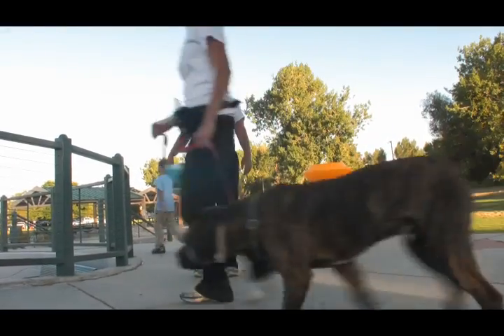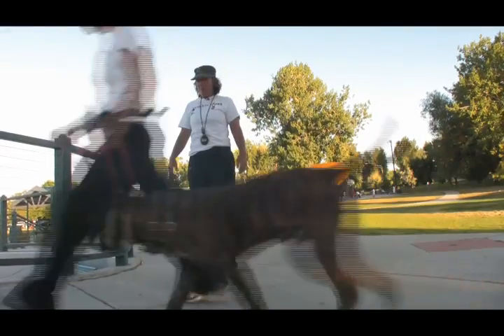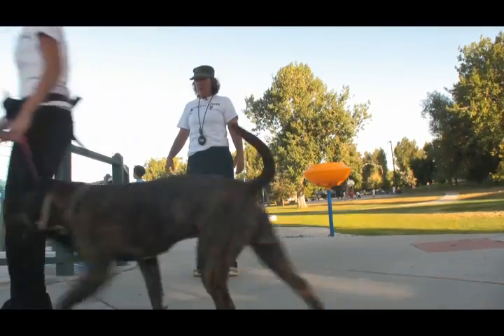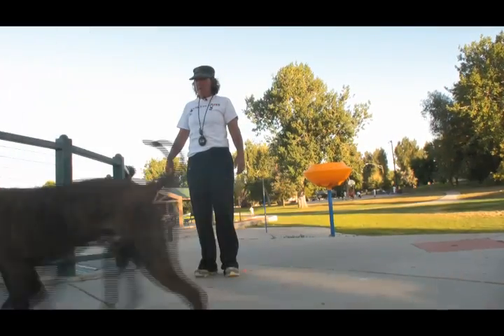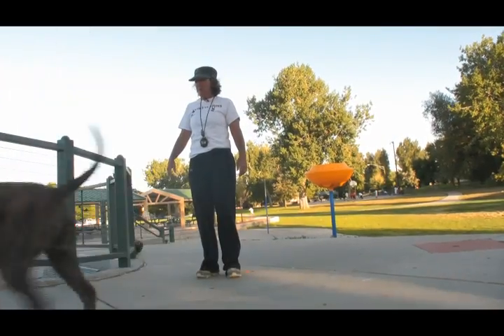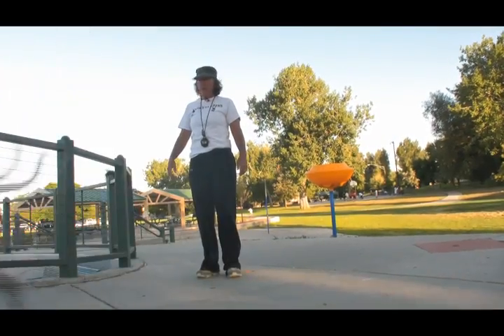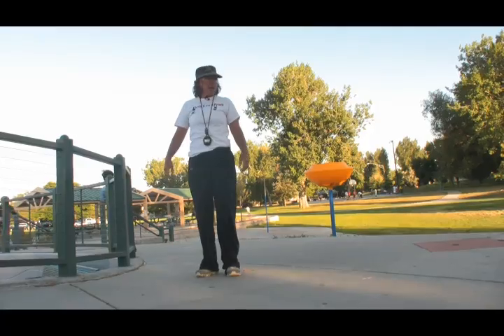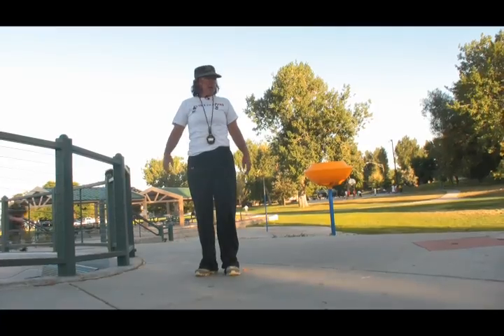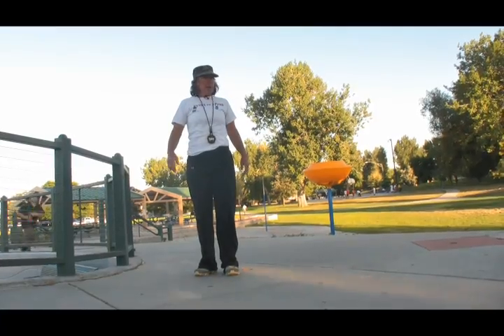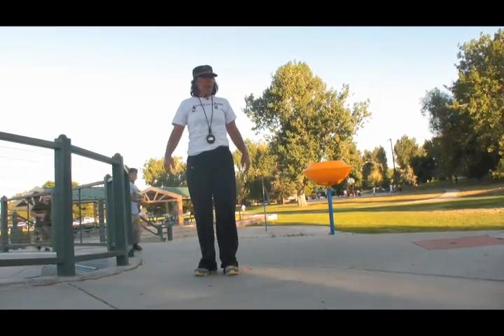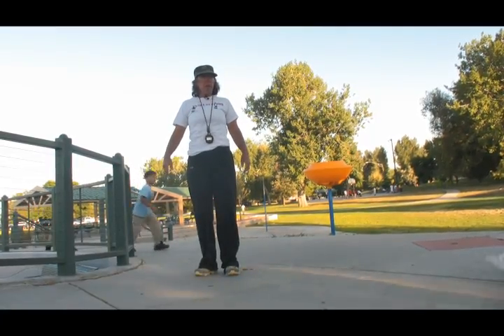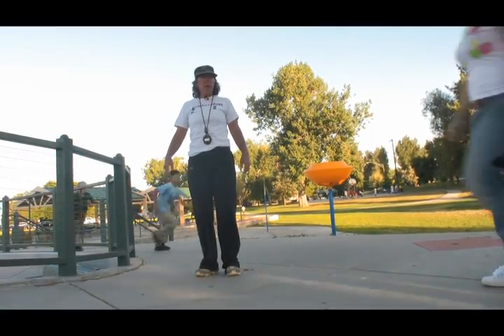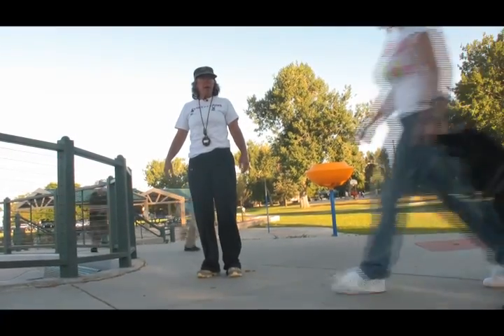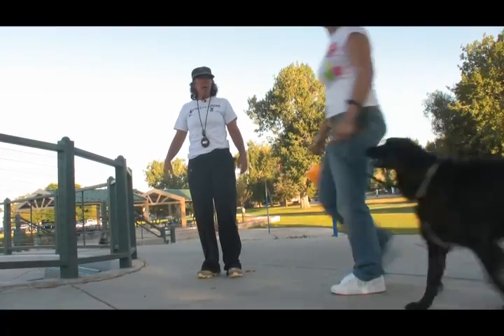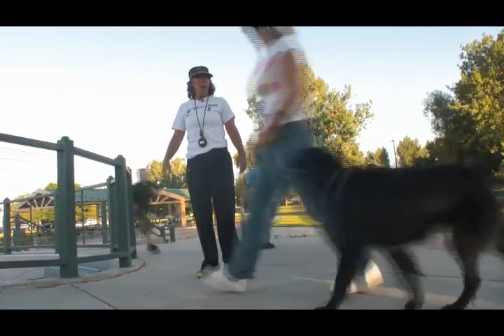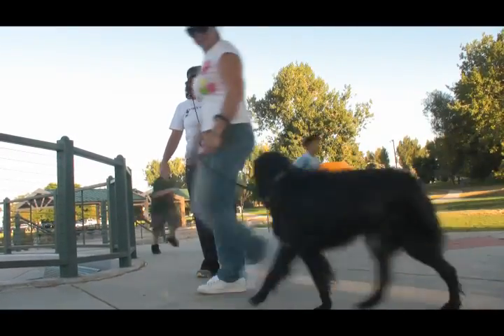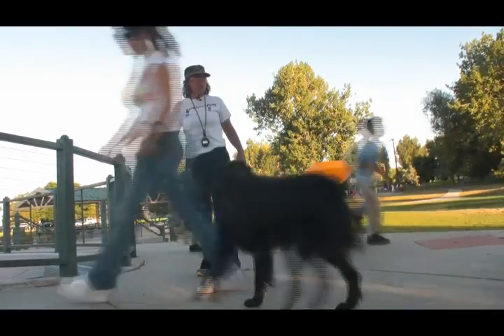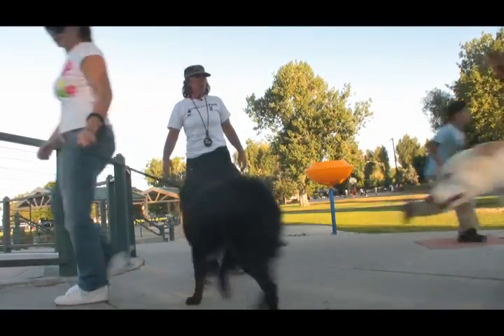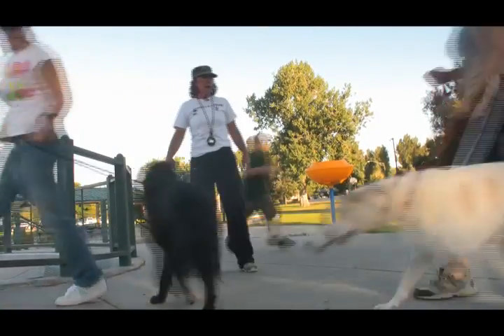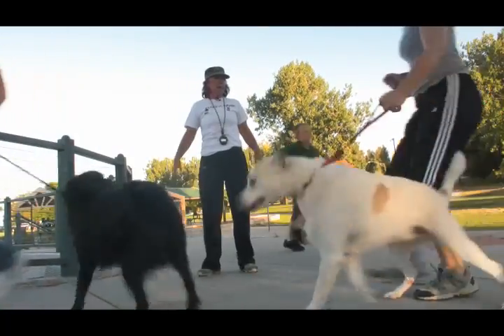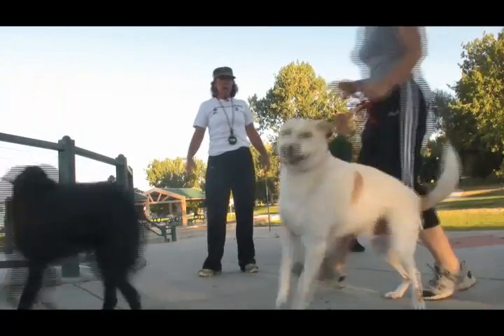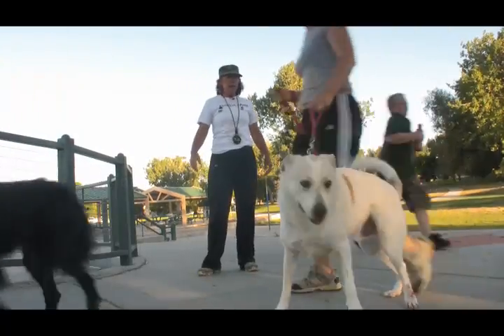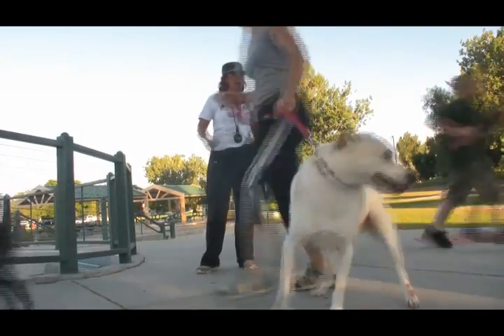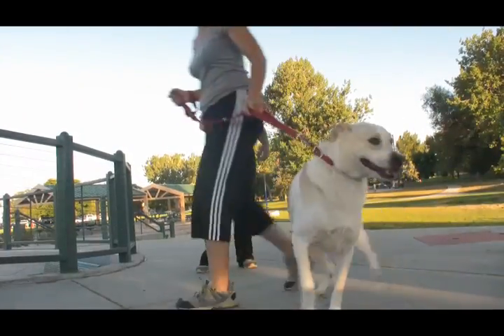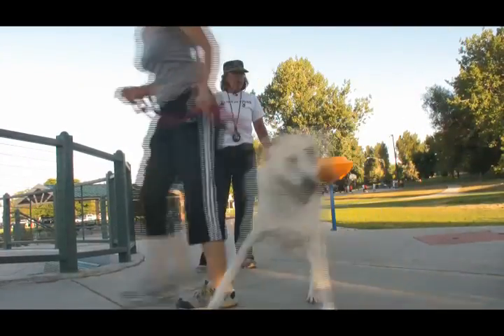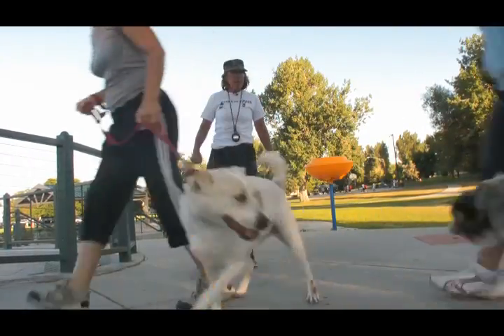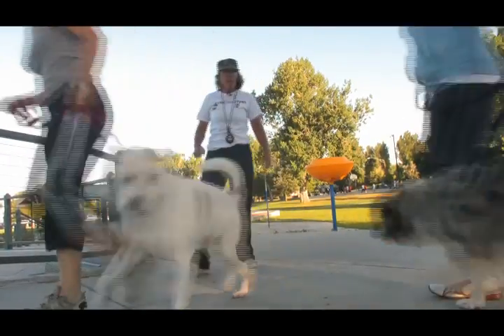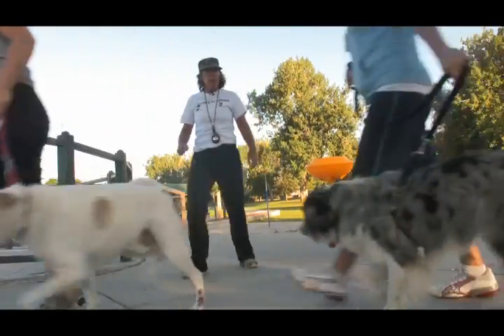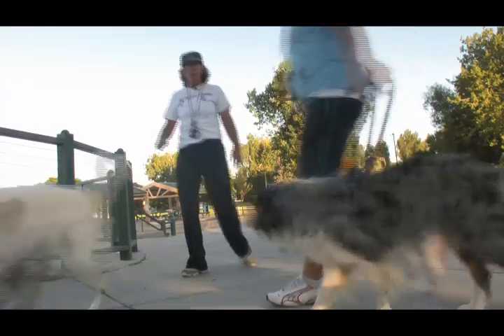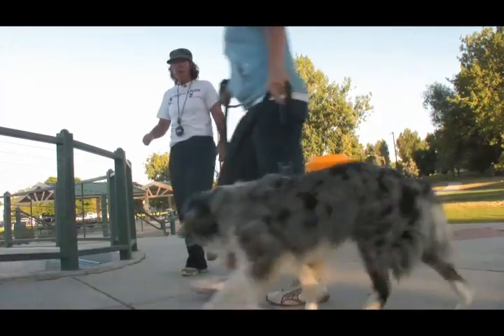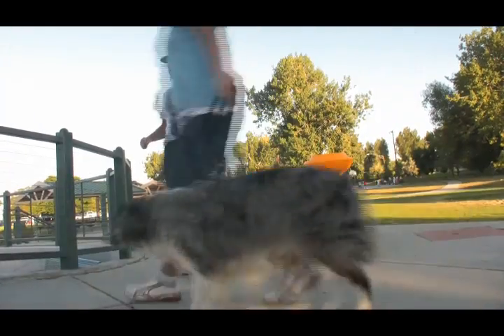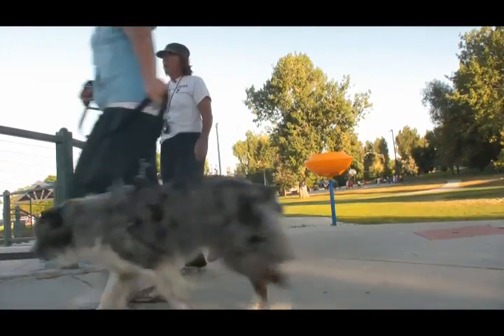Give them a treat. Remember when they're walking where you want them to be walking, by your side, give them a little treat. Tell them they're a good boy or a good girl.